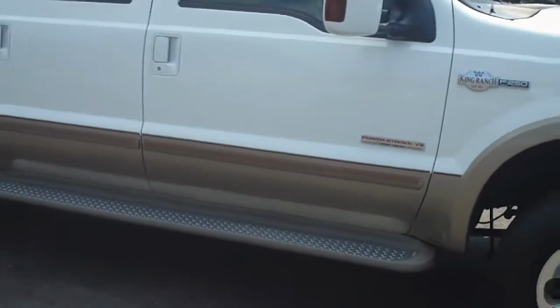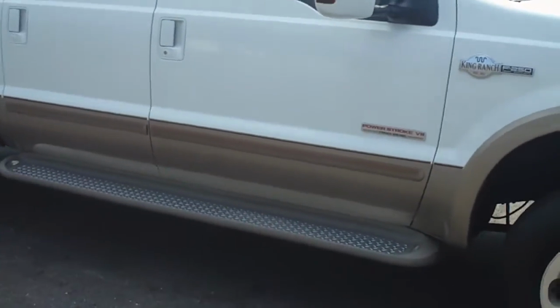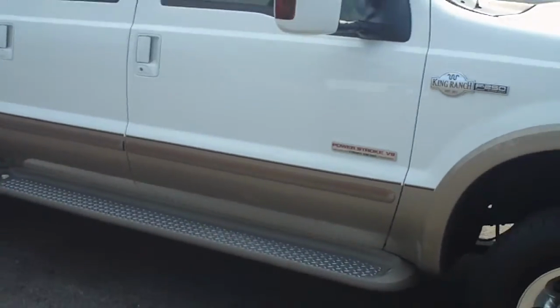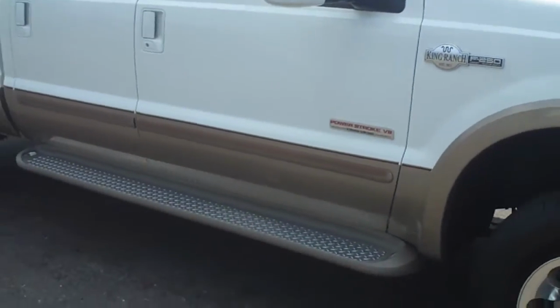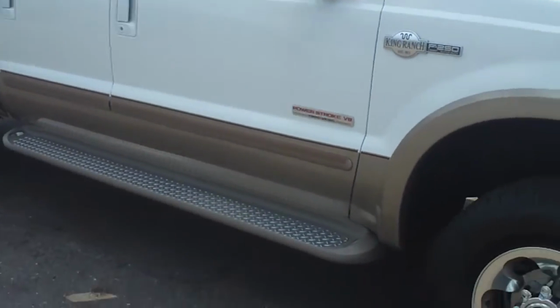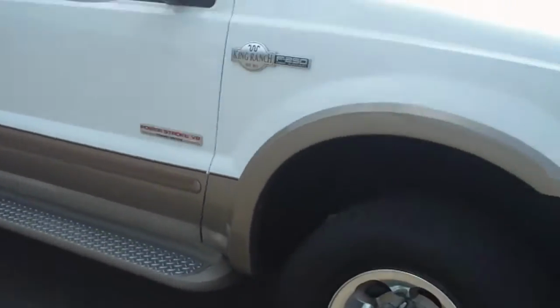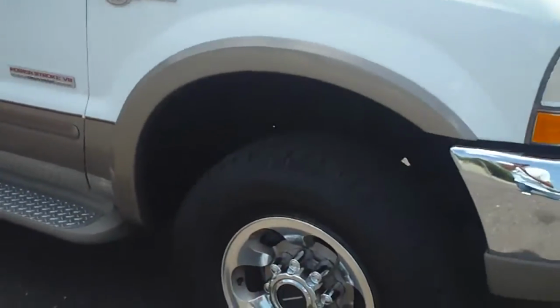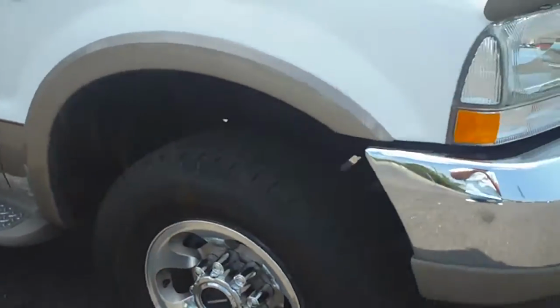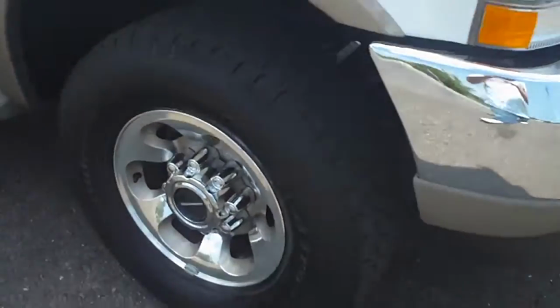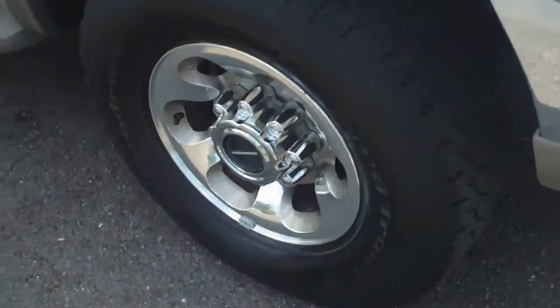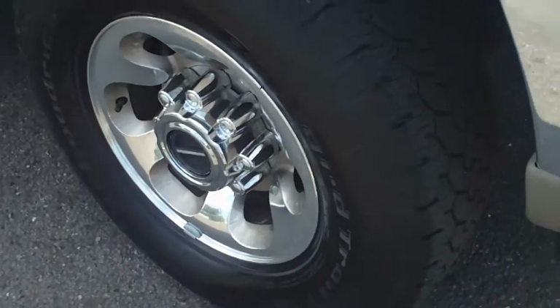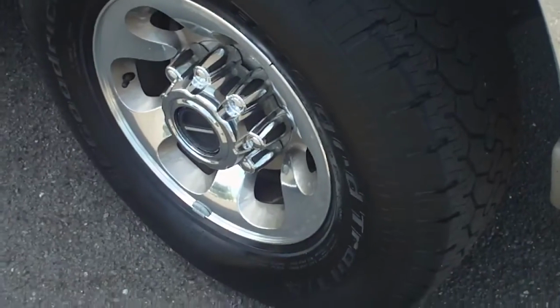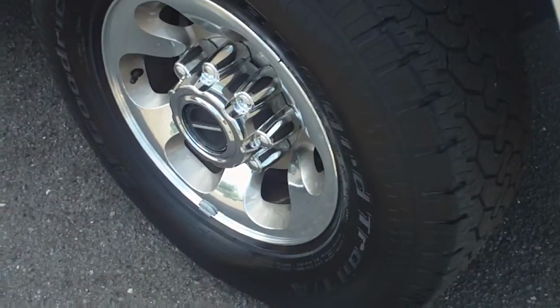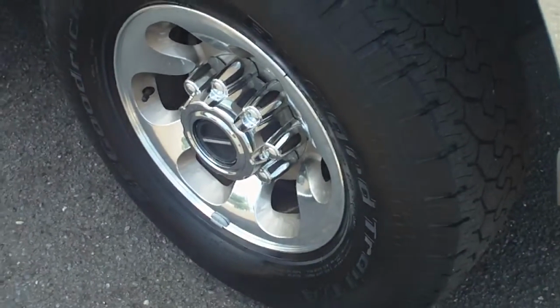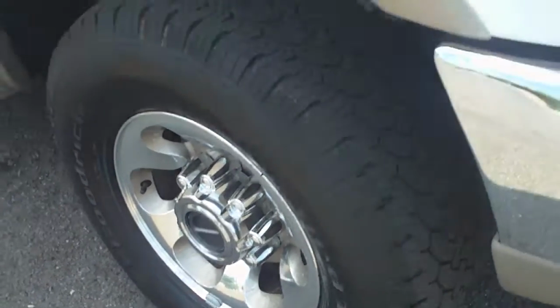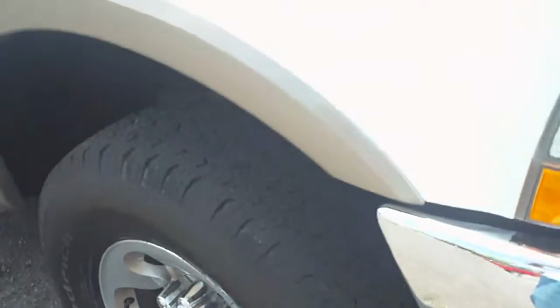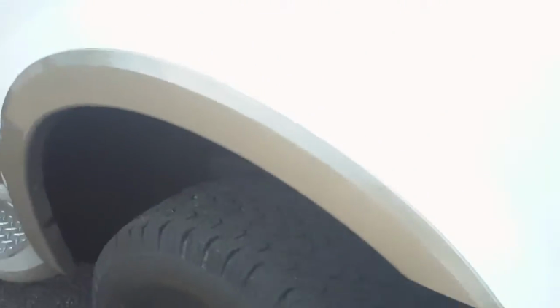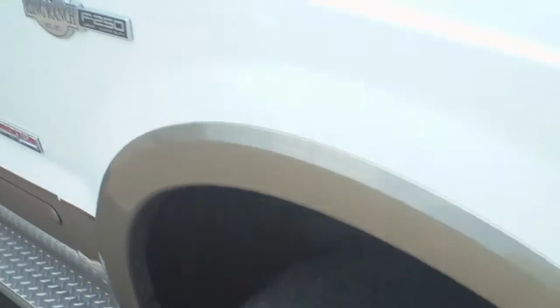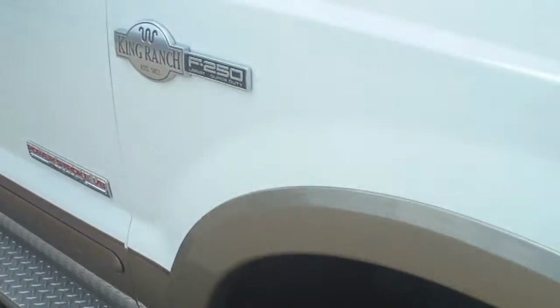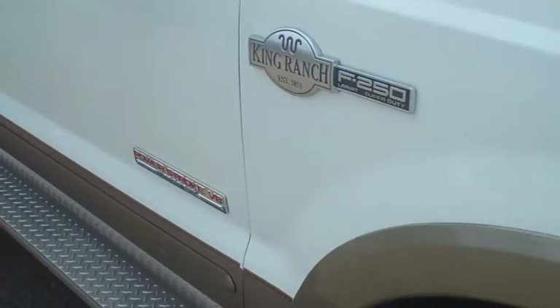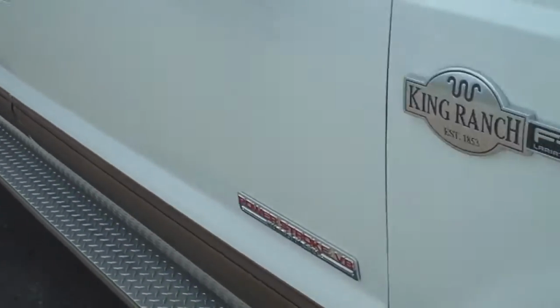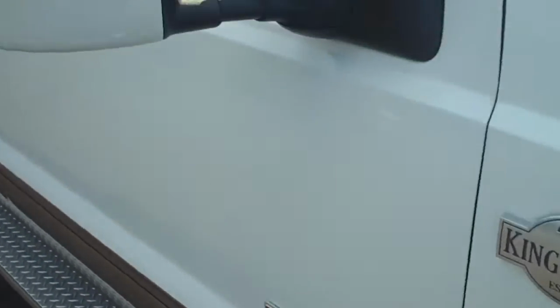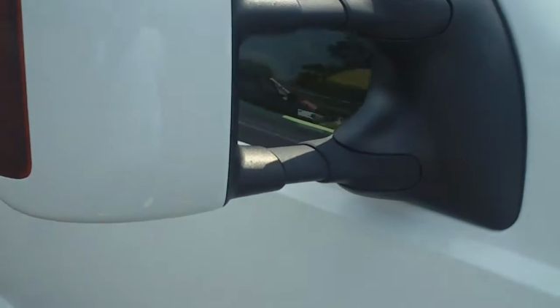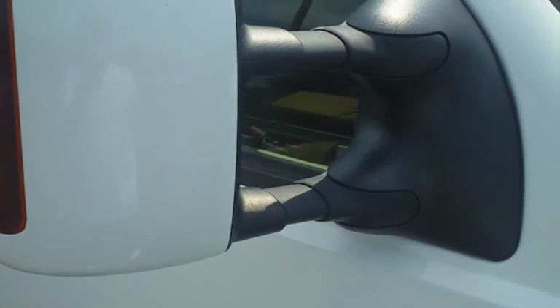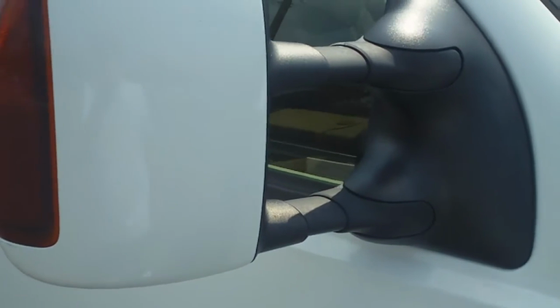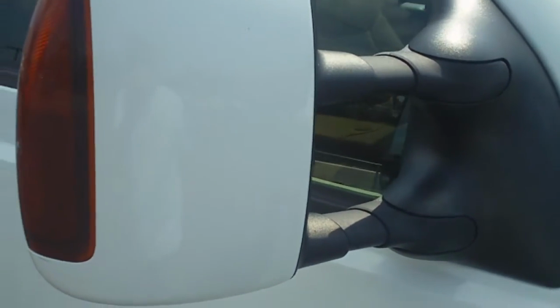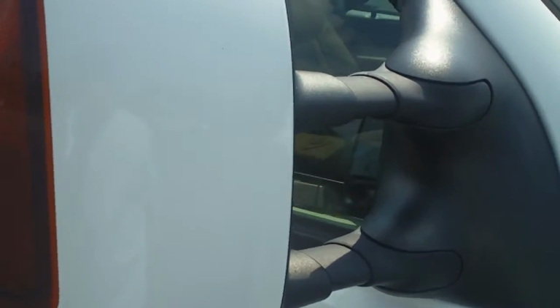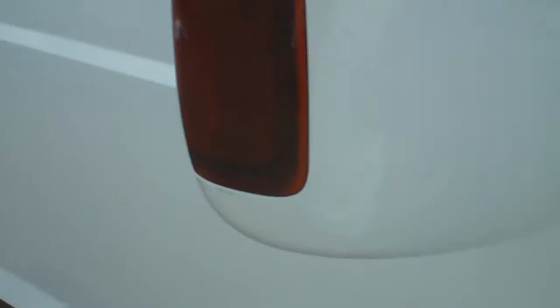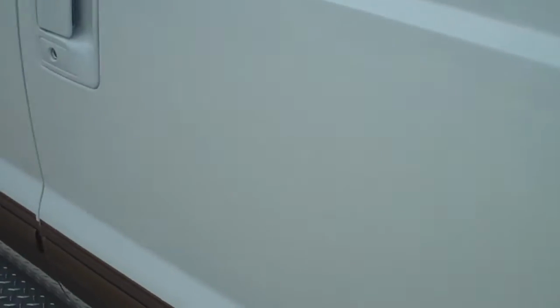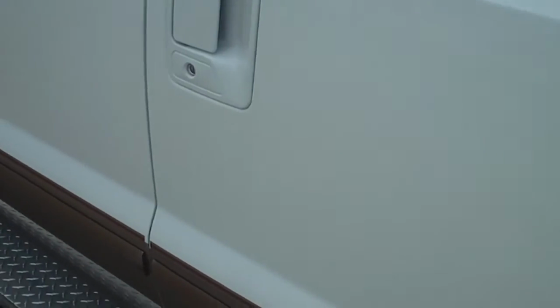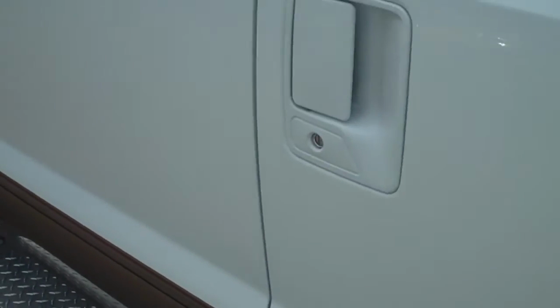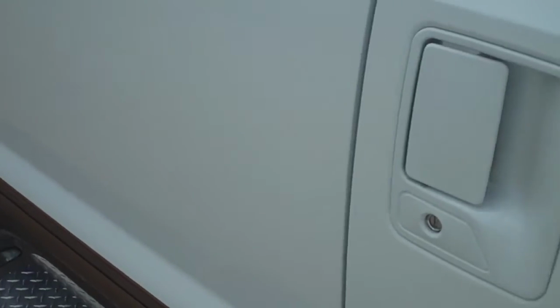You're looking at a King Ranch F-250 Super Duty, 6.0 Power Stroke diesel with good rims and tires. The paint's in excellent condition and it does have trailer tow-away mirrors.